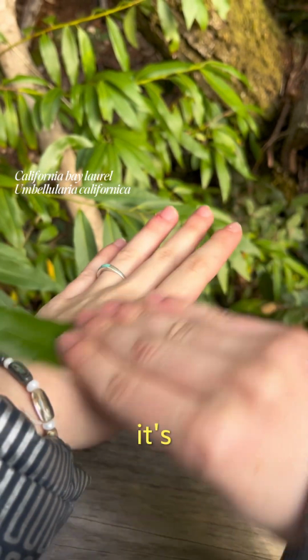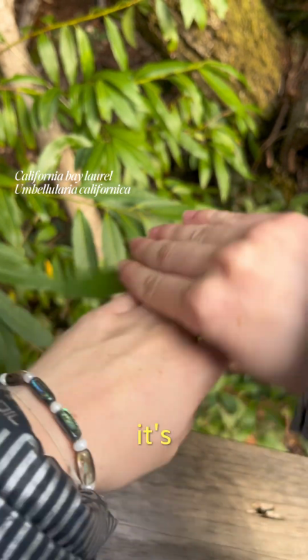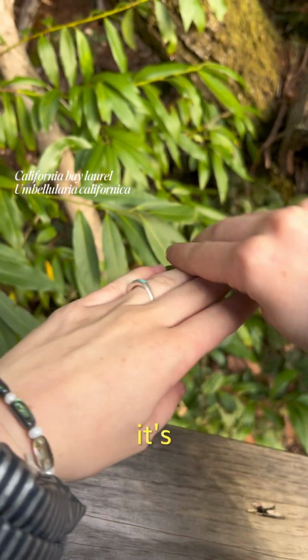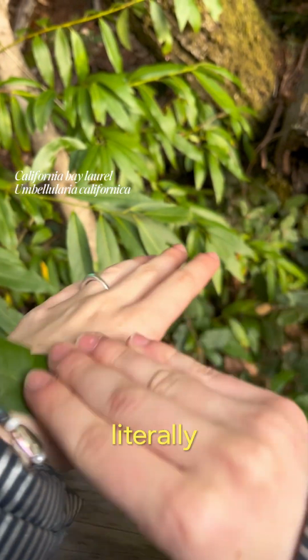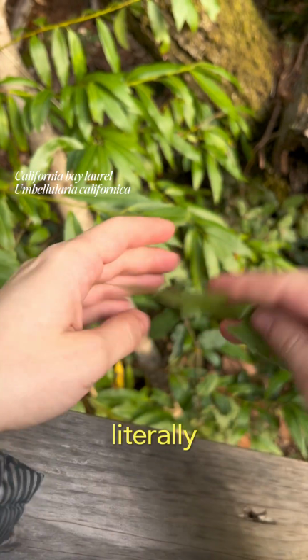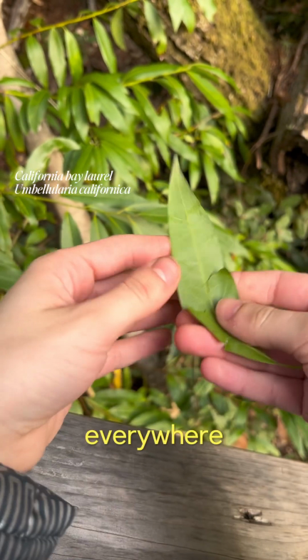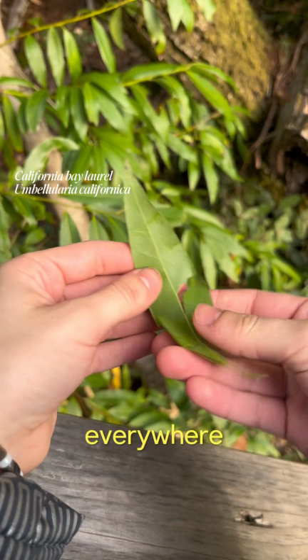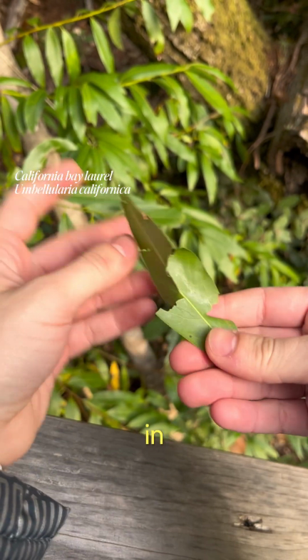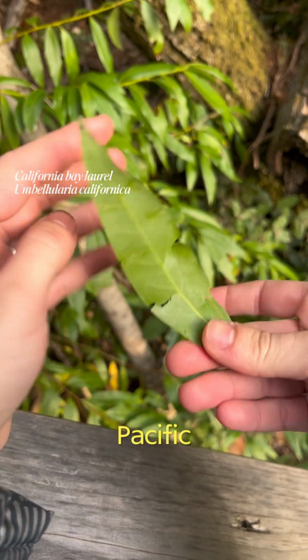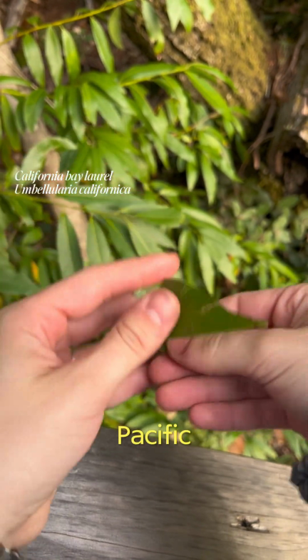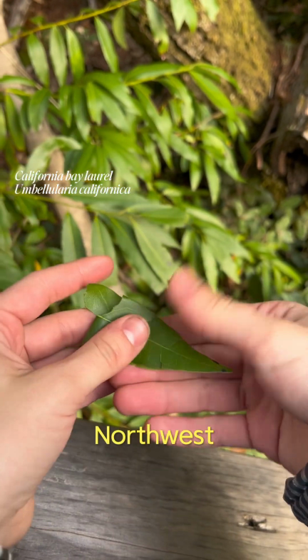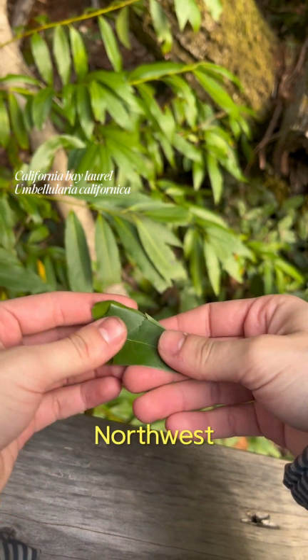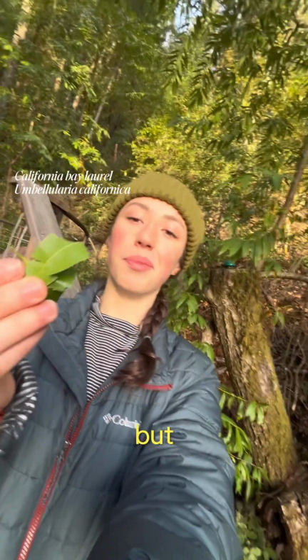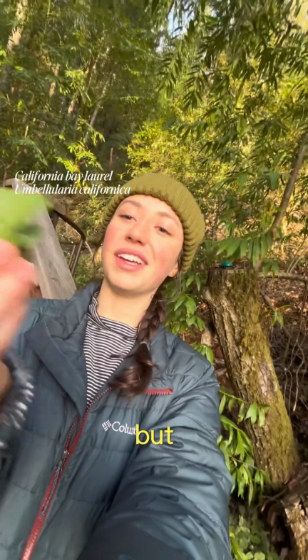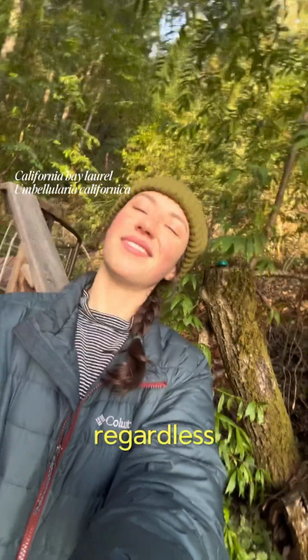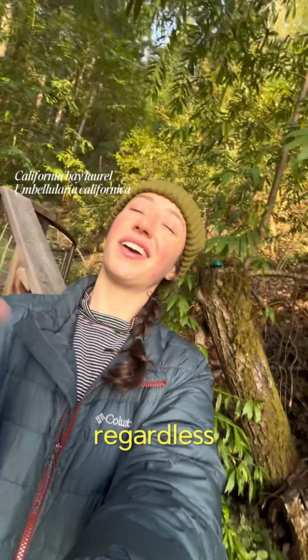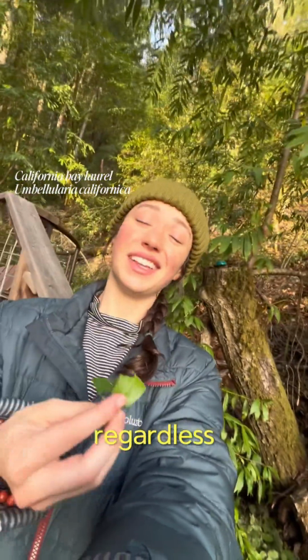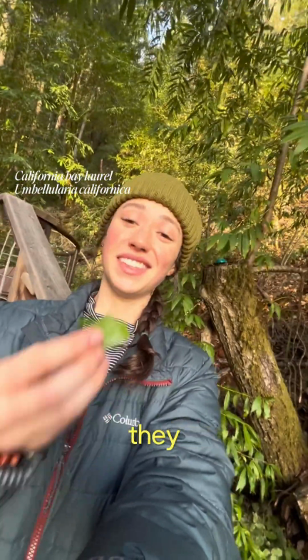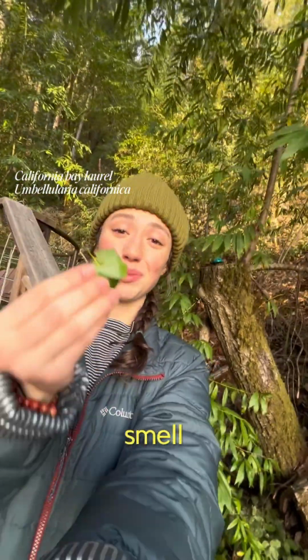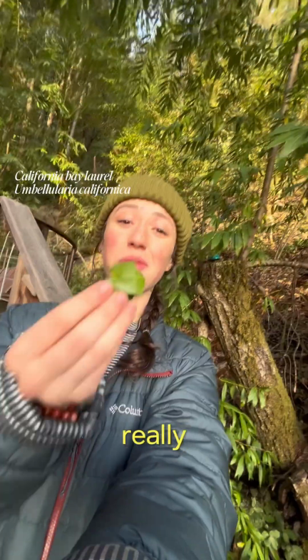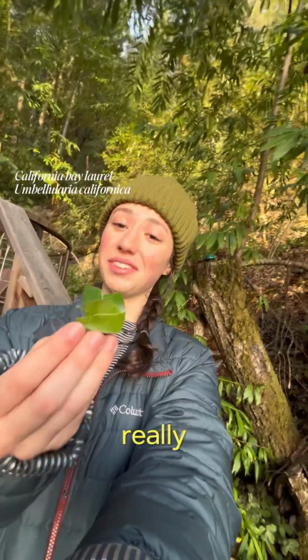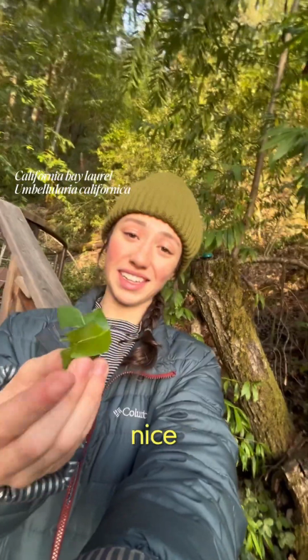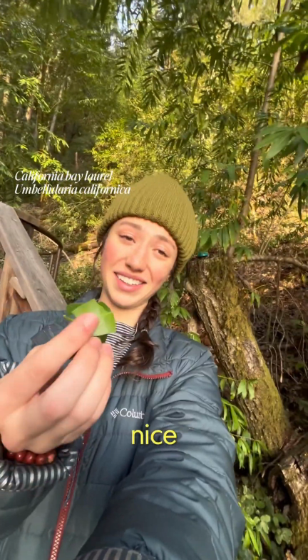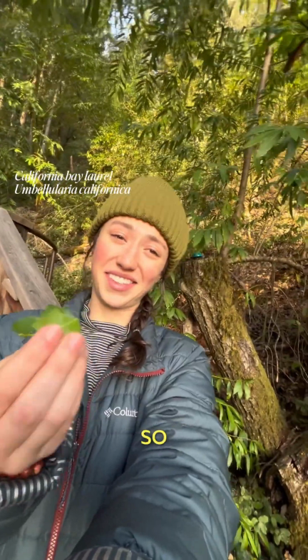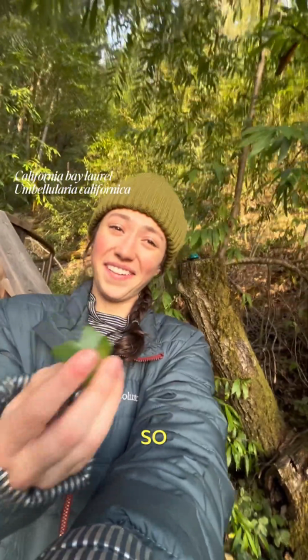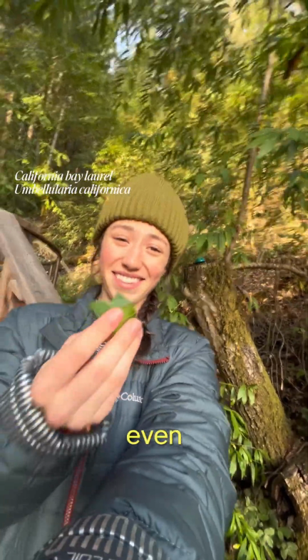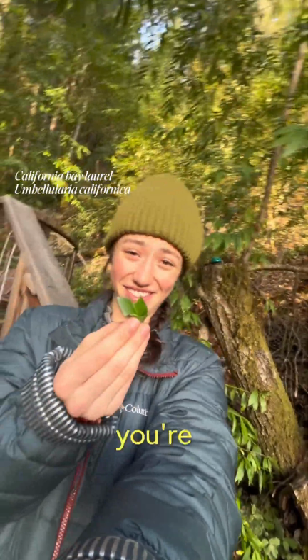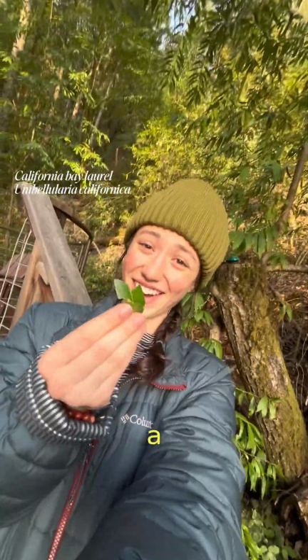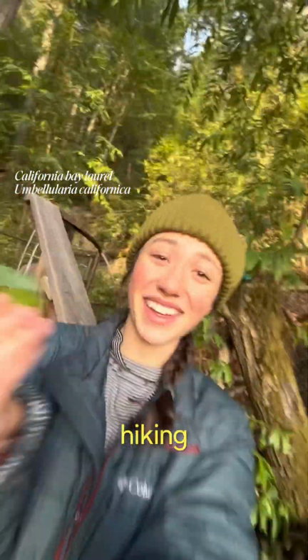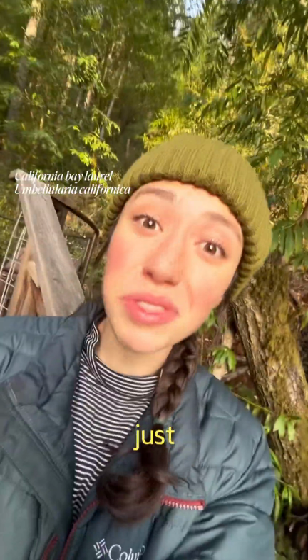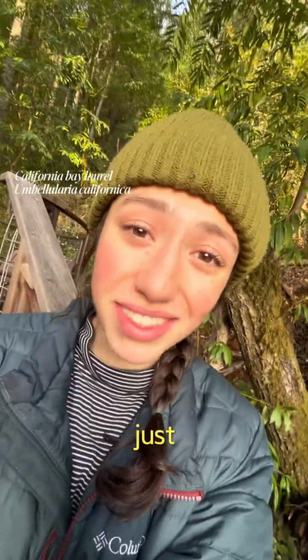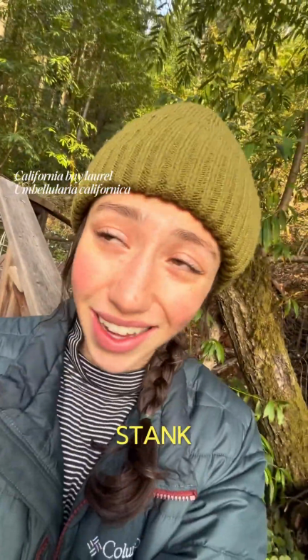But regardless, they smell really, really nice. So even if you're on a hike and you just stank, you're gonna love the way that these leaves smell.